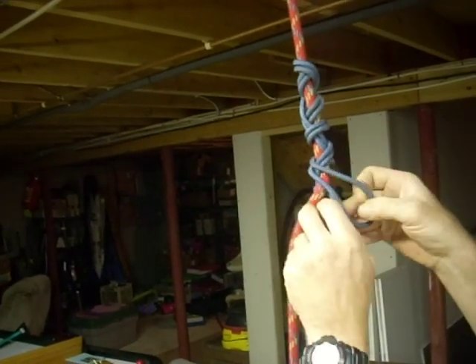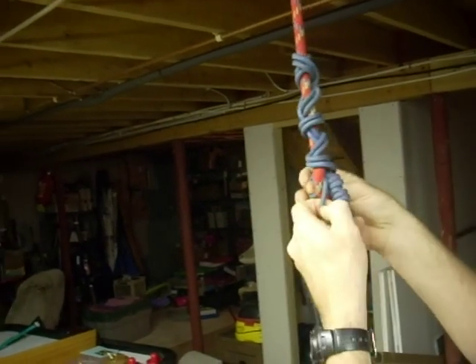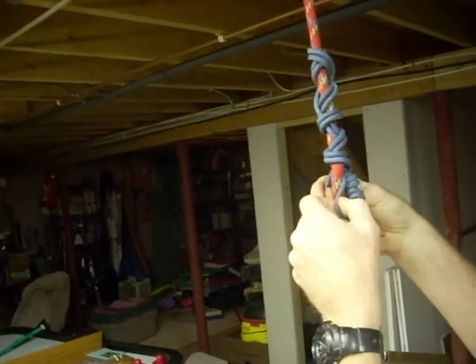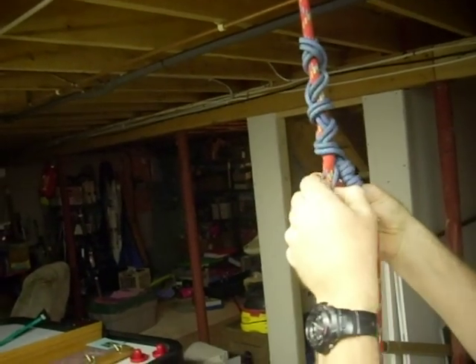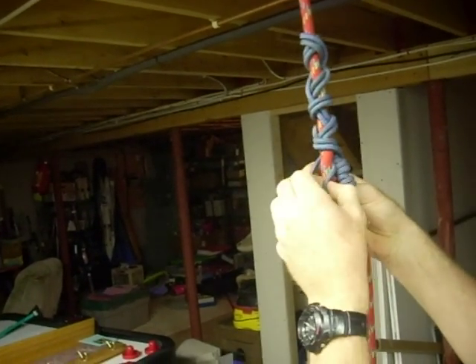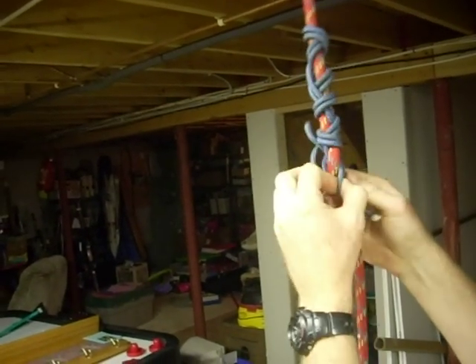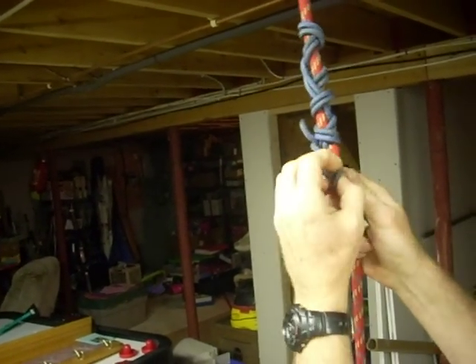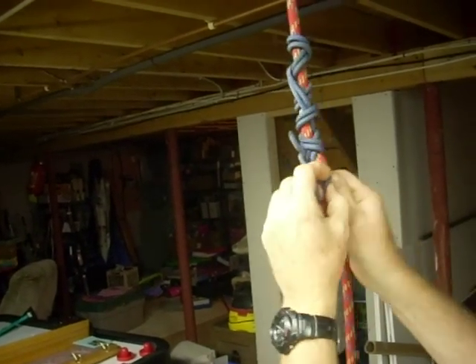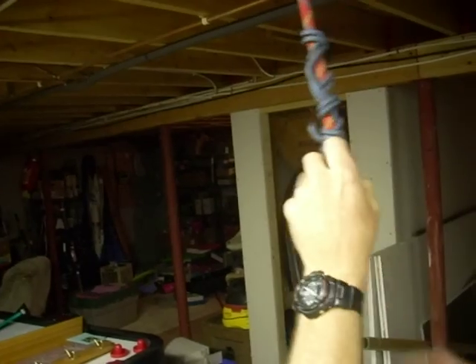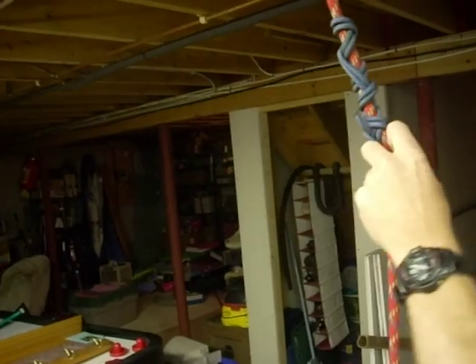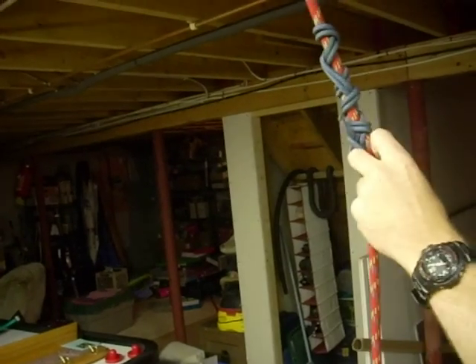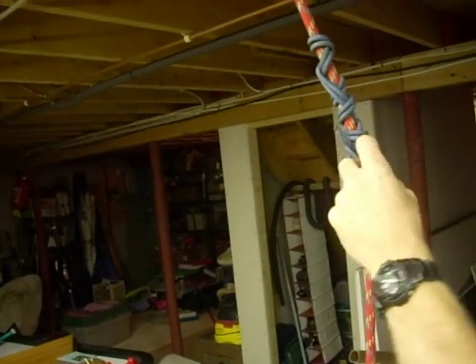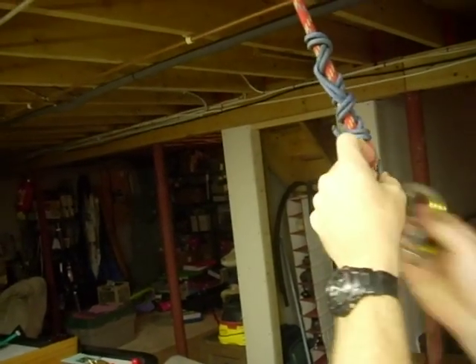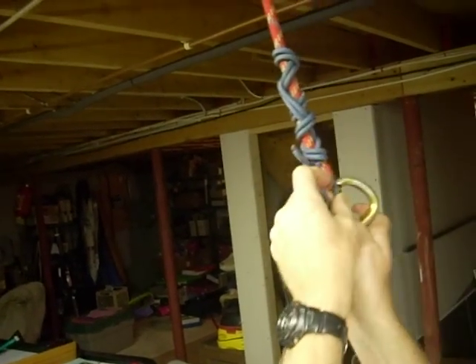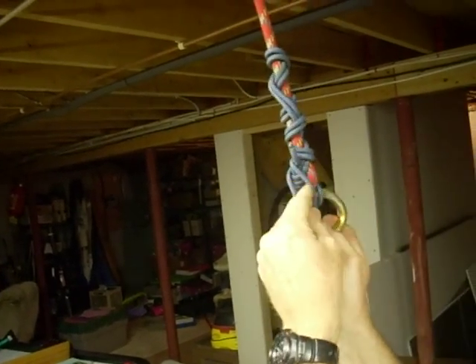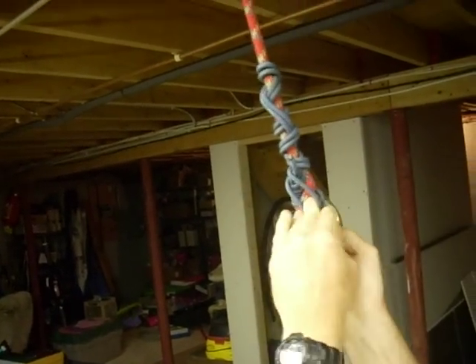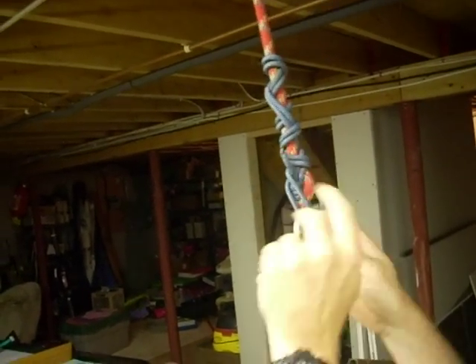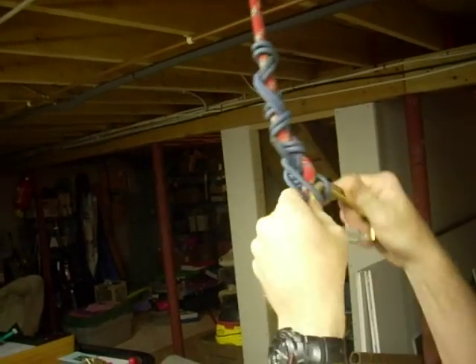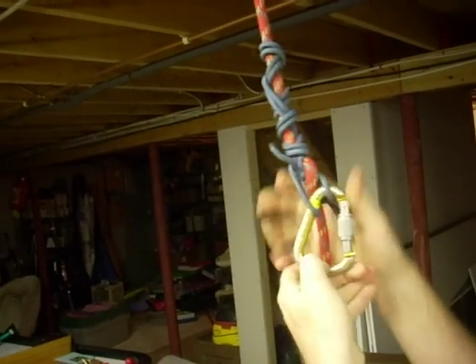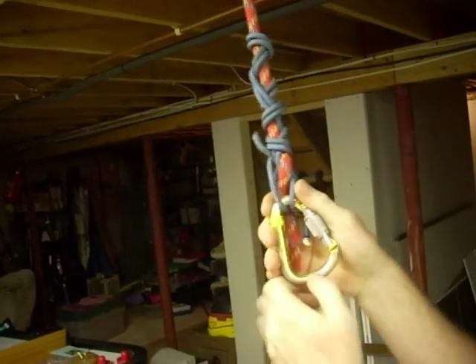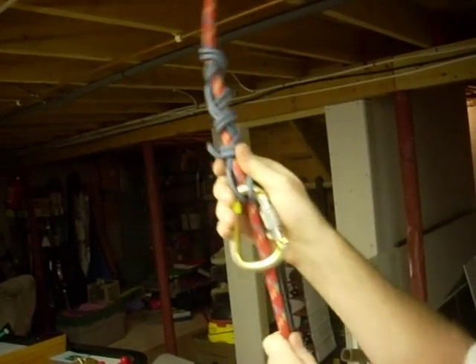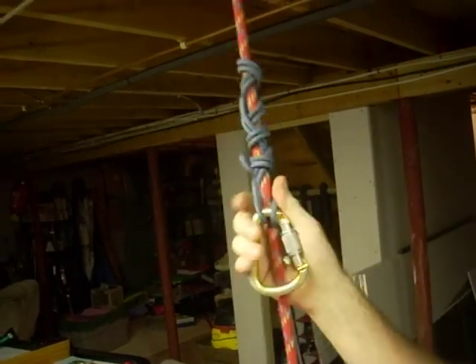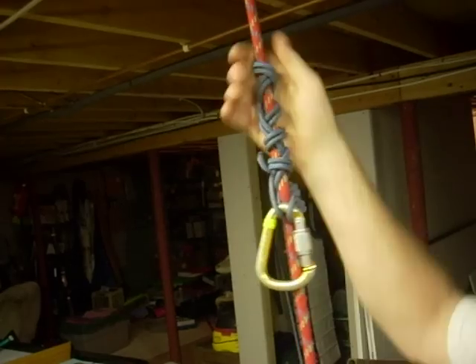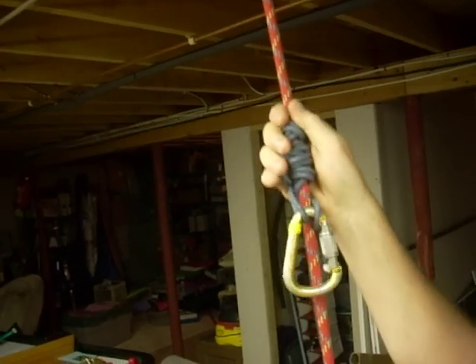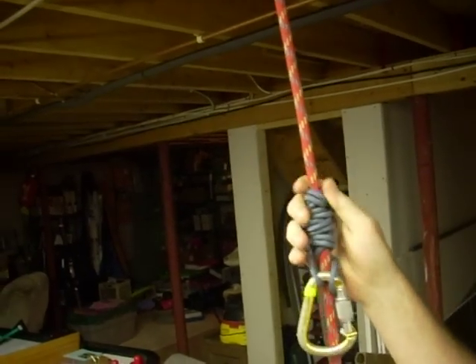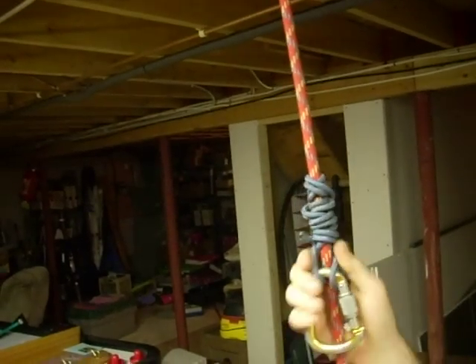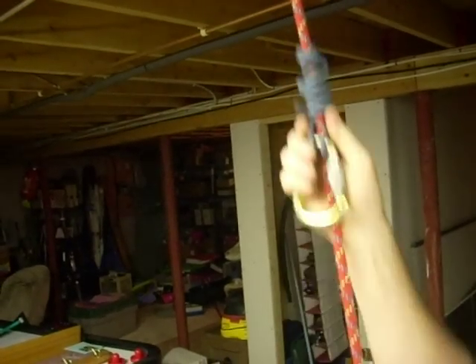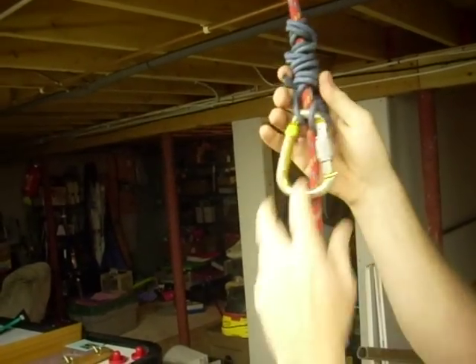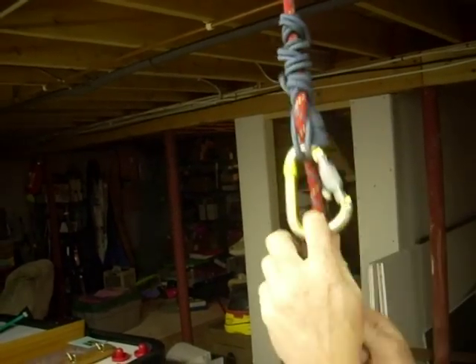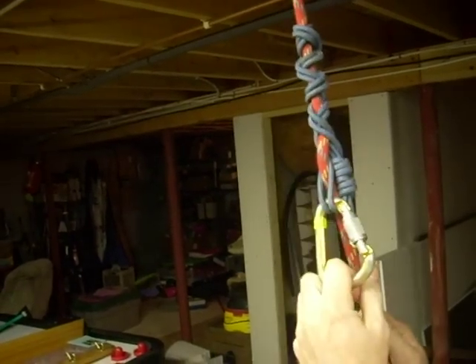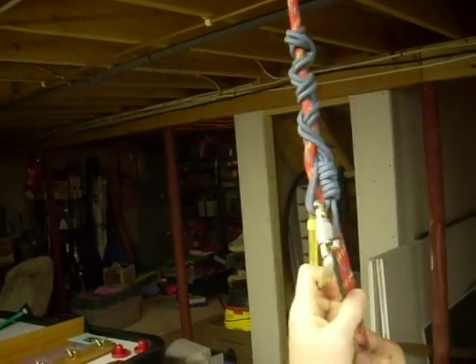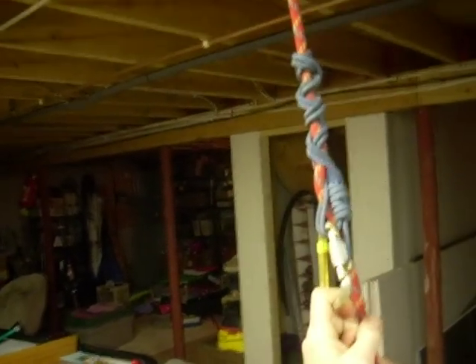Make it even, just bring it a little bit together. And there's an autoblock using prussic cord. It'll slide down with a hand, but once weighted, it binds and grabs the rope.